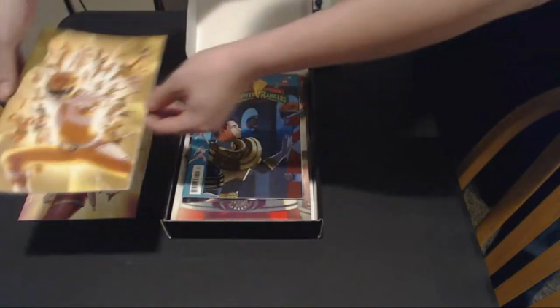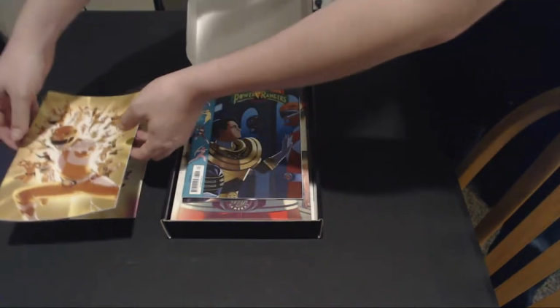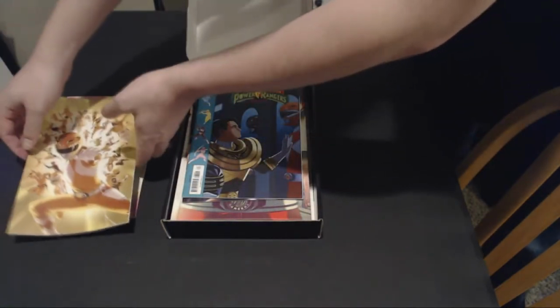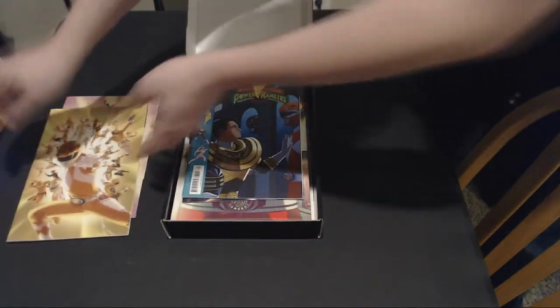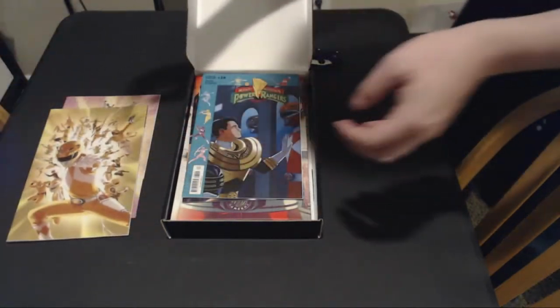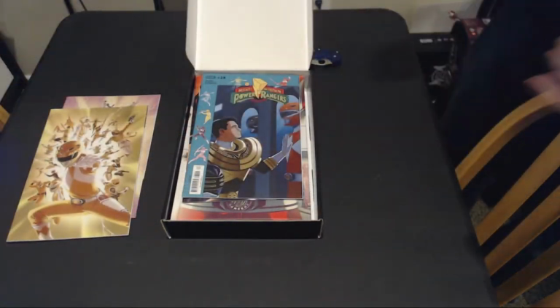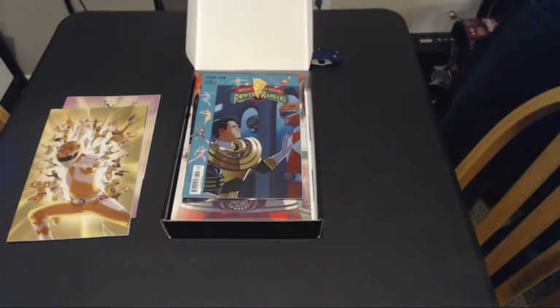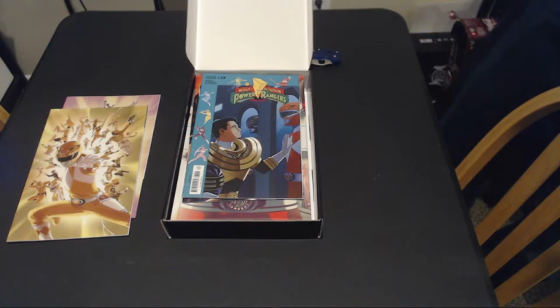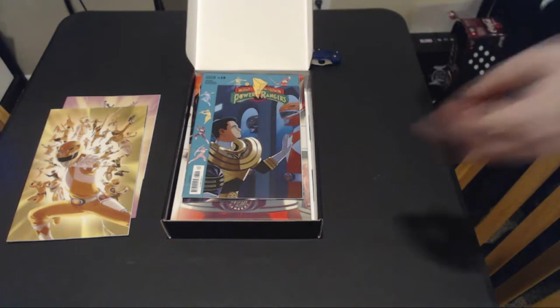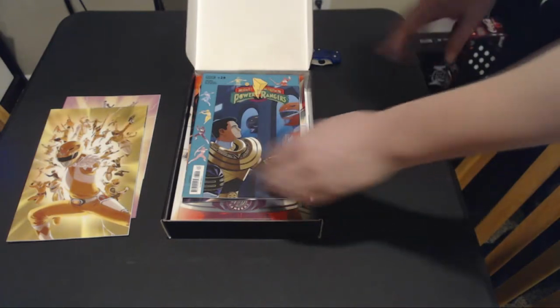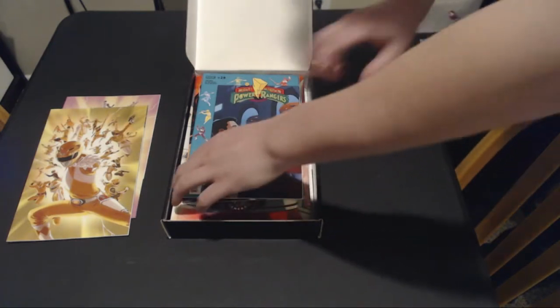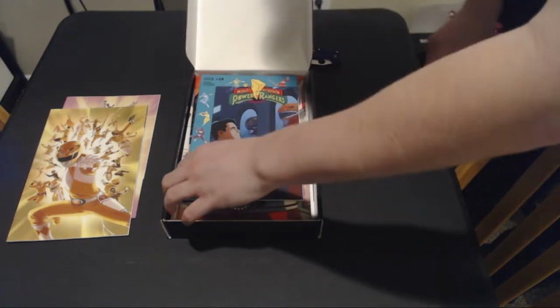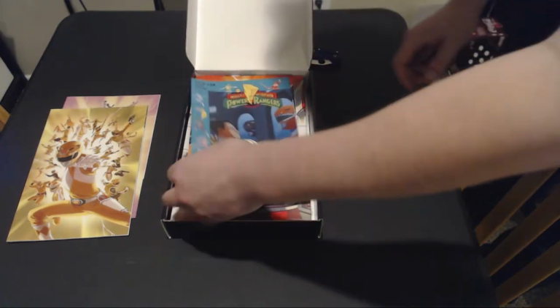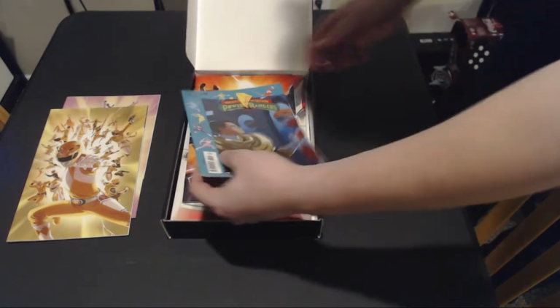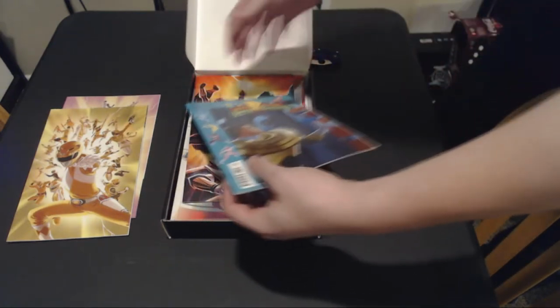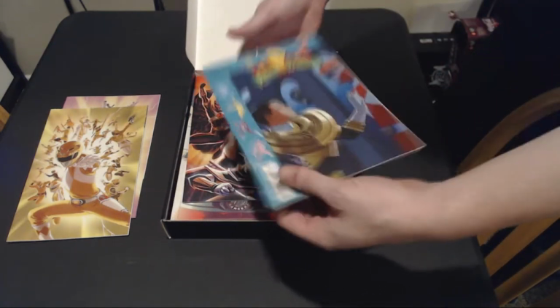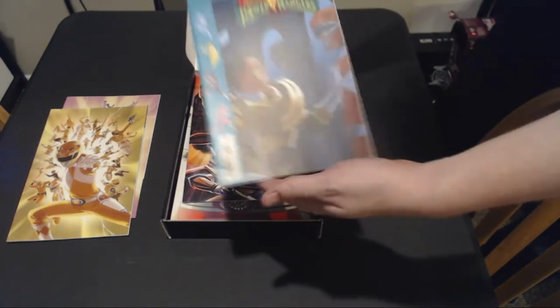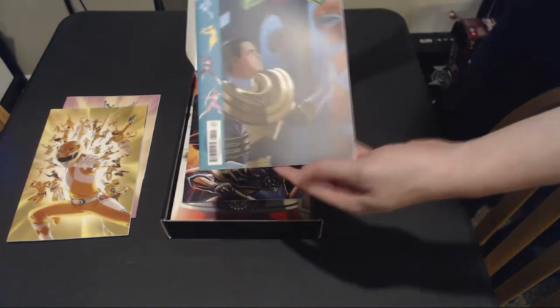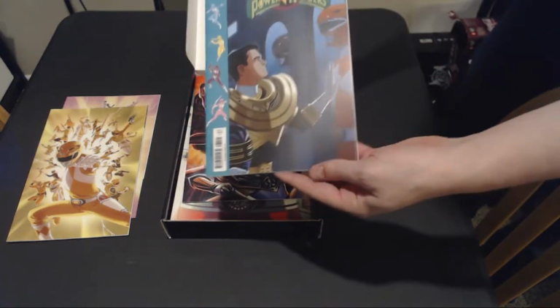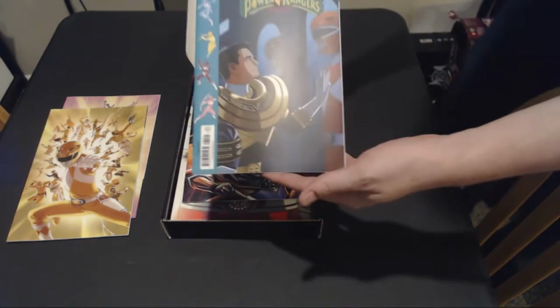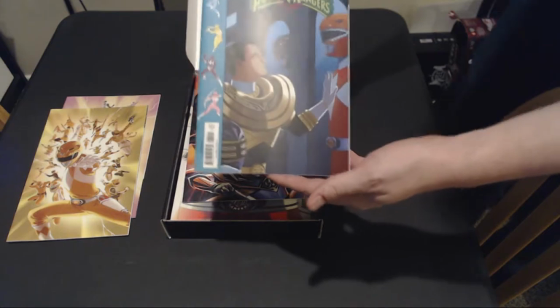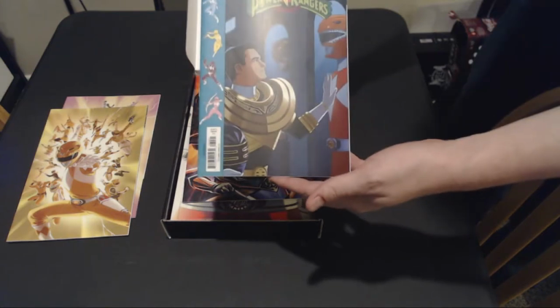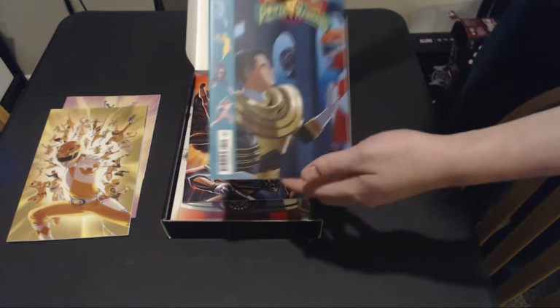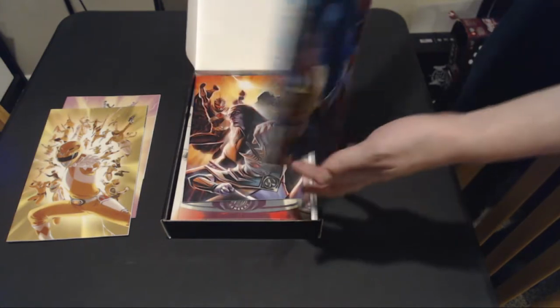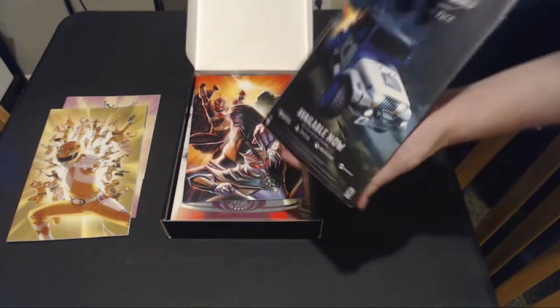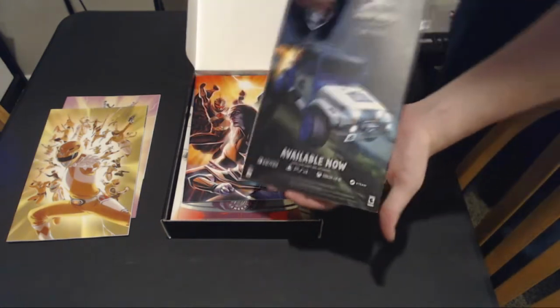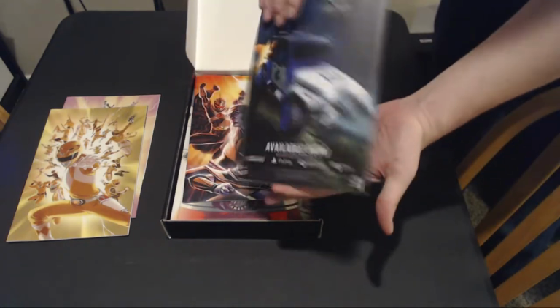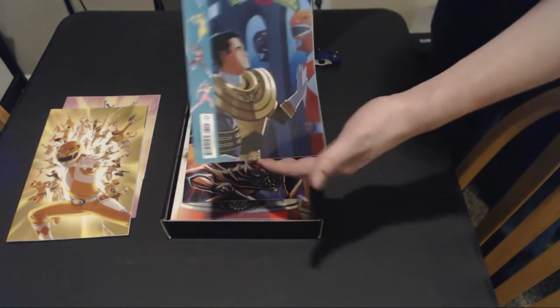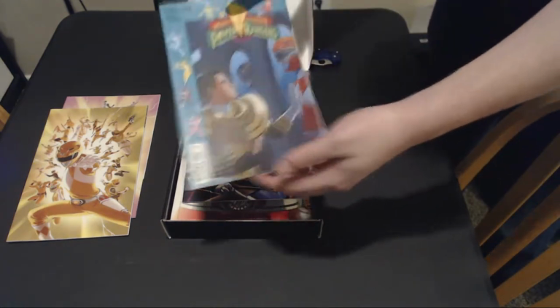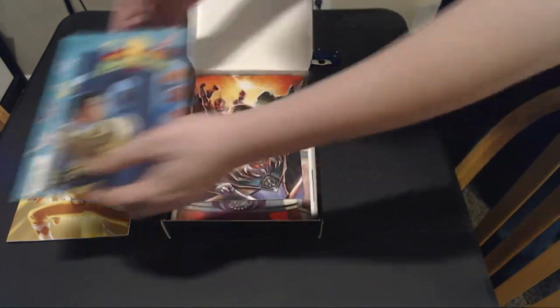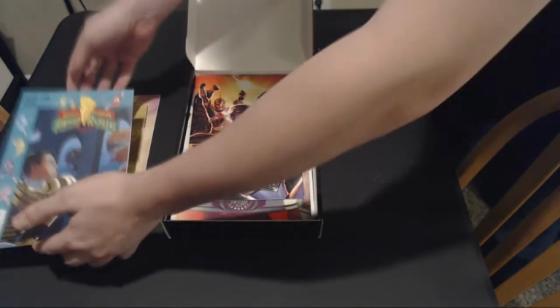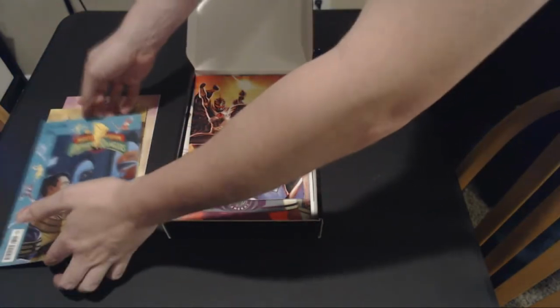We also have probably my most disappointing of all the things in this box. It is the Power Rangers number 28 variant cover. I actually have a couple of these — they are very common where I'm at. Very kind of disappointing on that end.